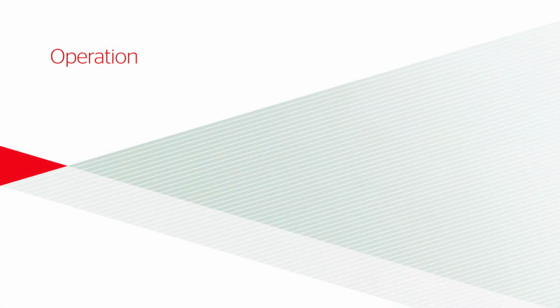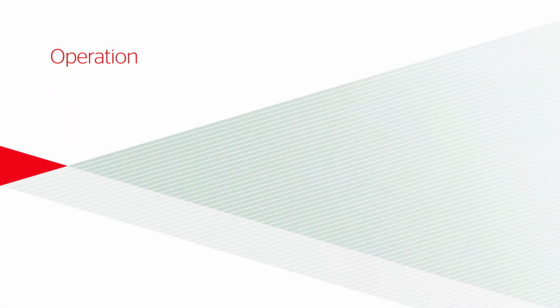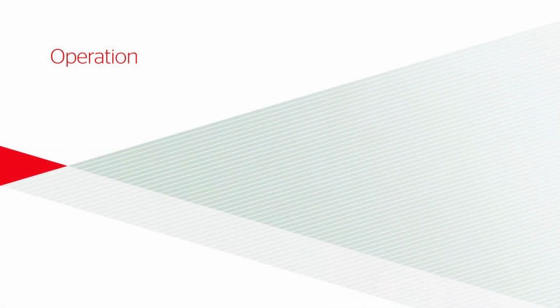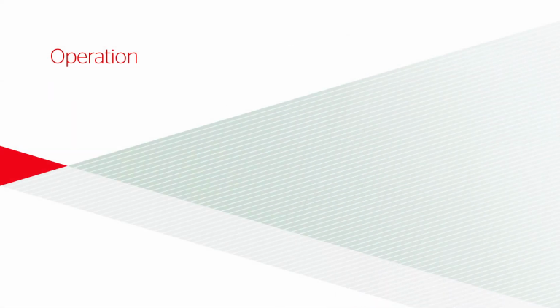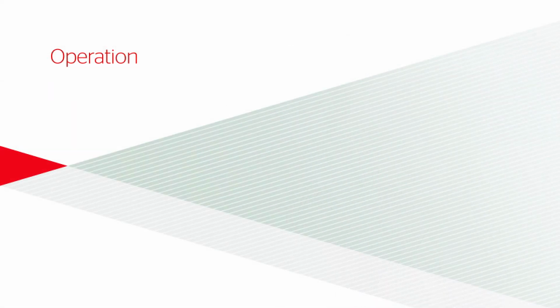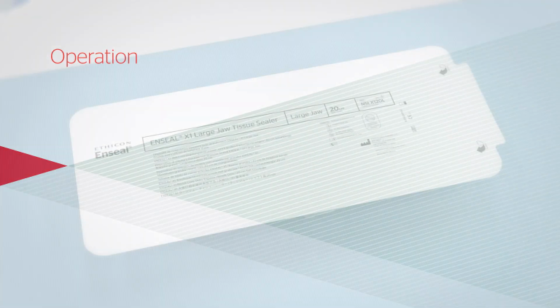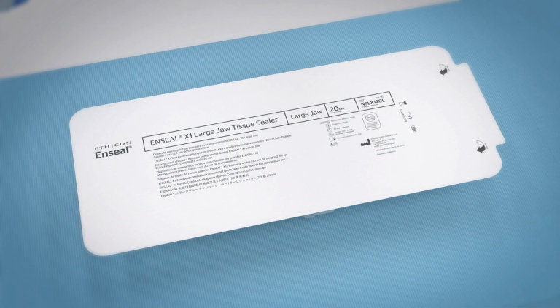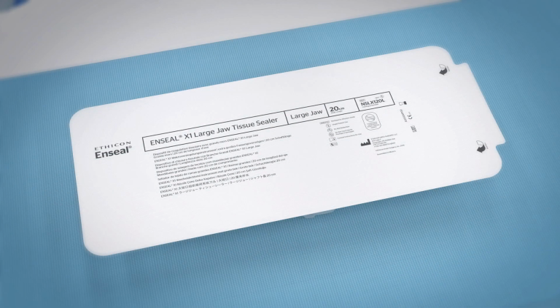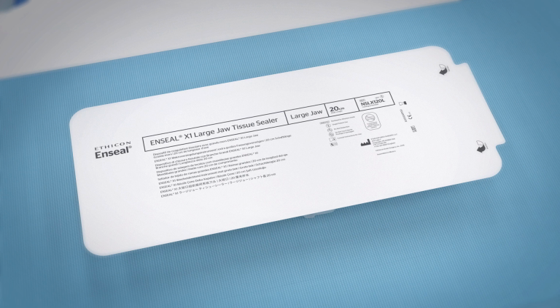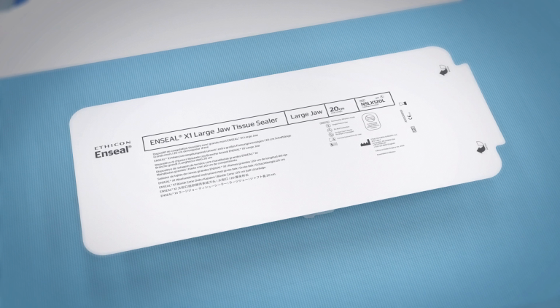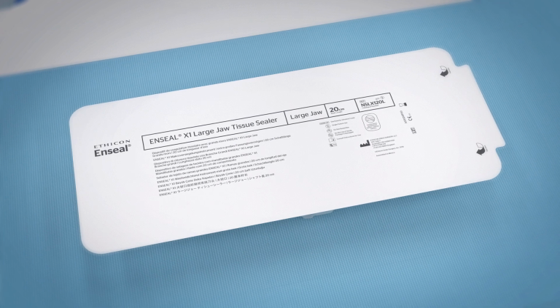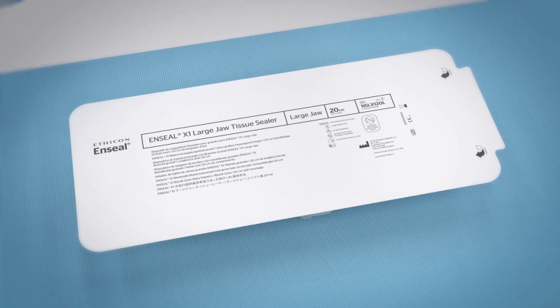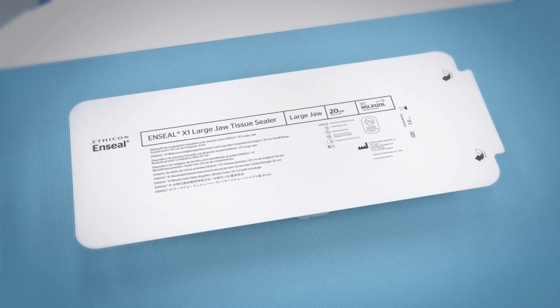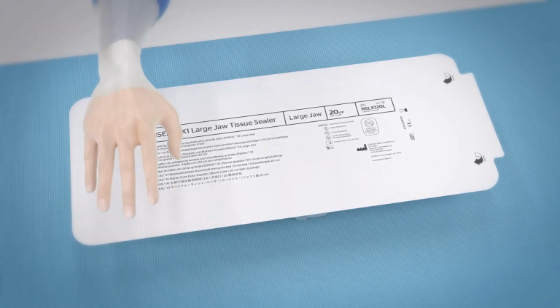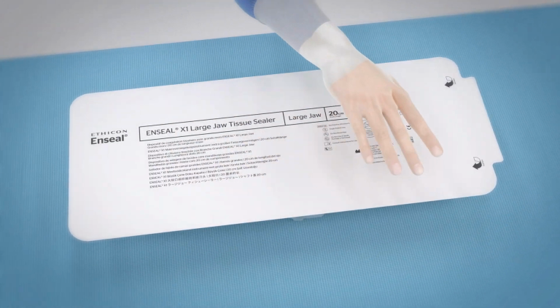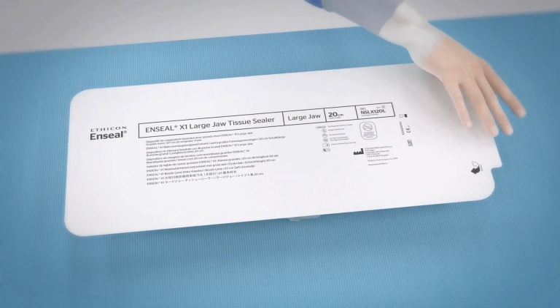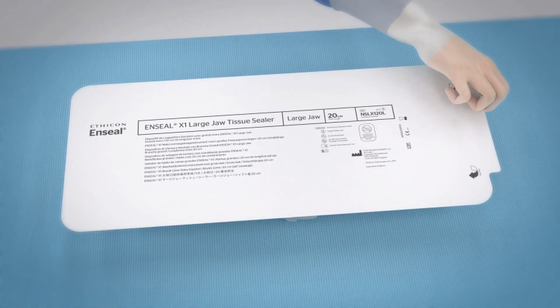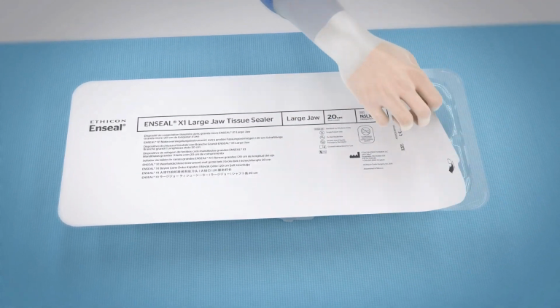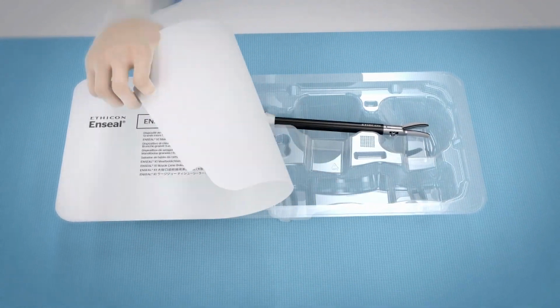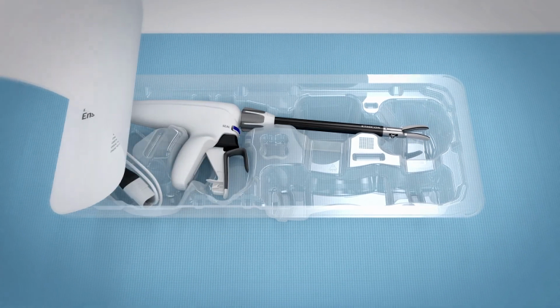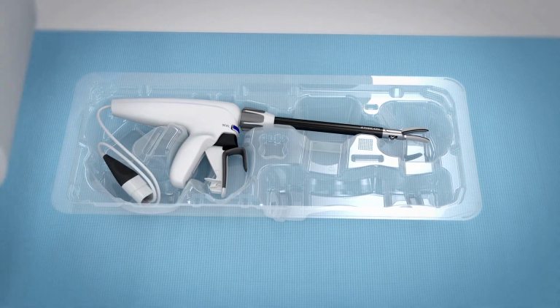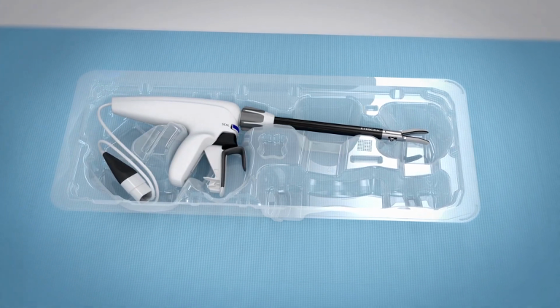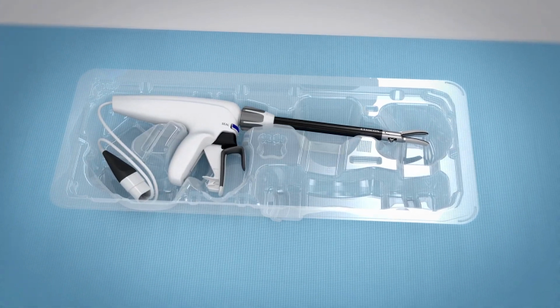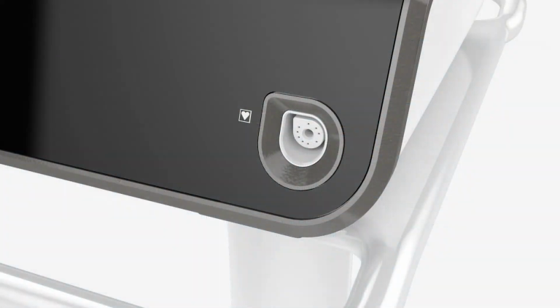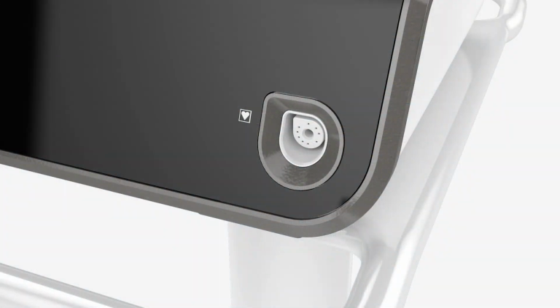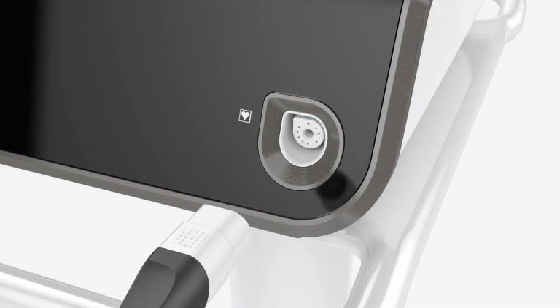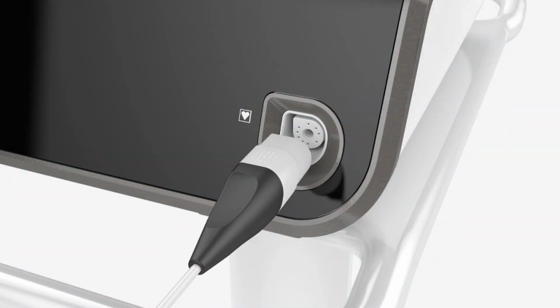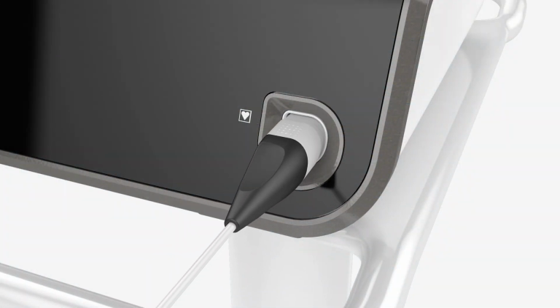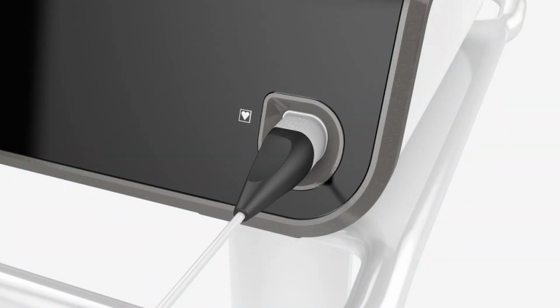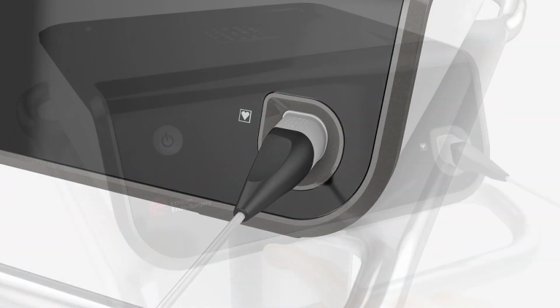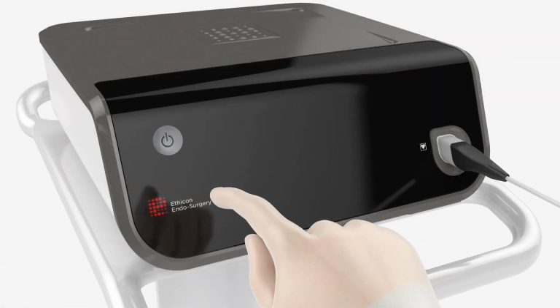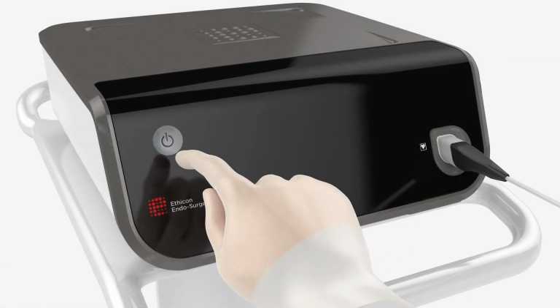Operation: Using sterile technique, remove the instrument from the package. To avoid damage, do not flip the instrument into the sterile field. Connect the instrument power cord to the generator and turn the generator power on.